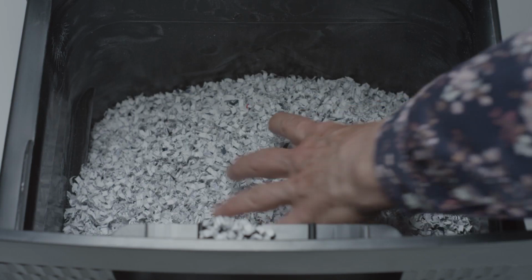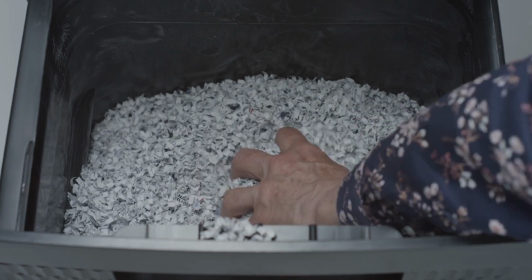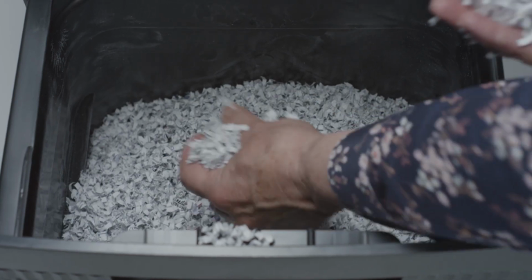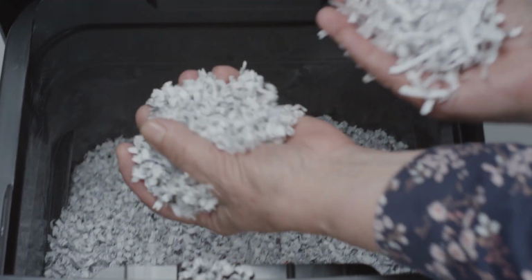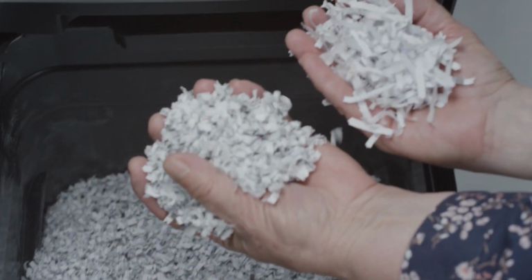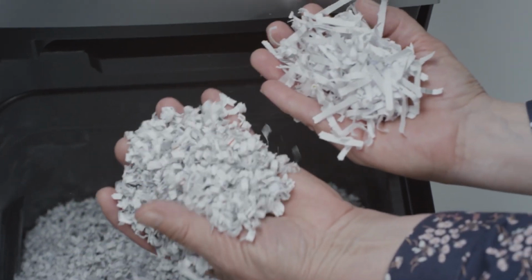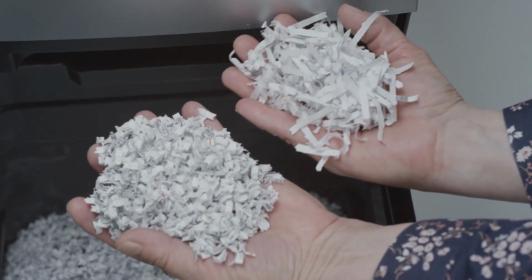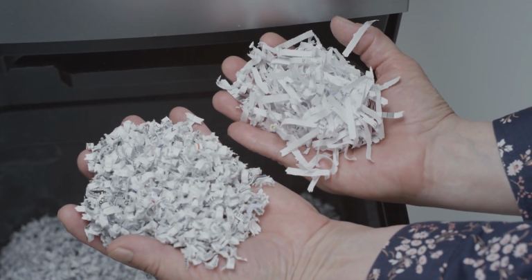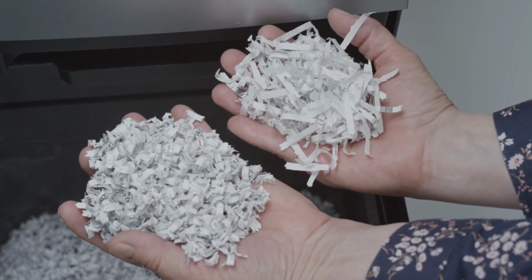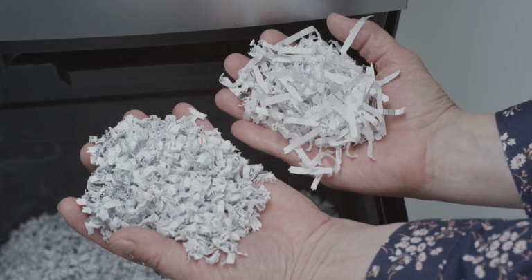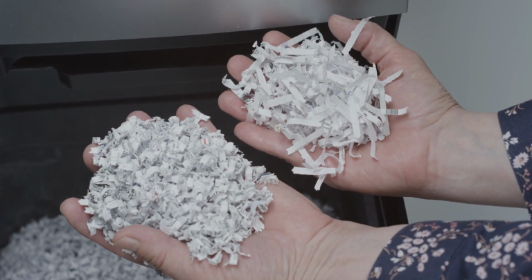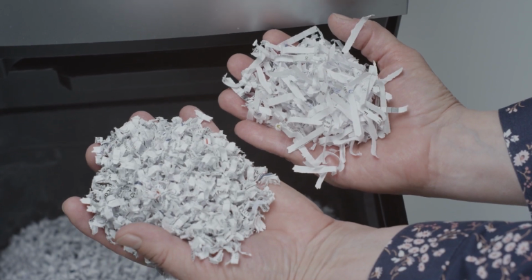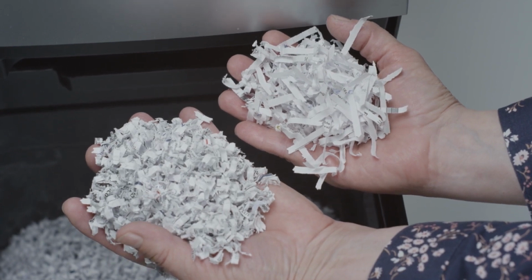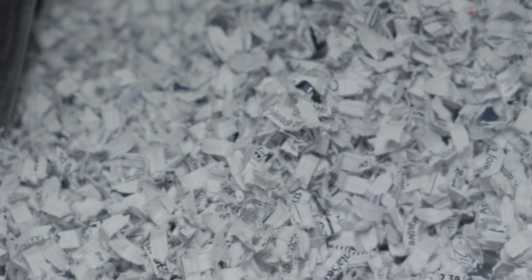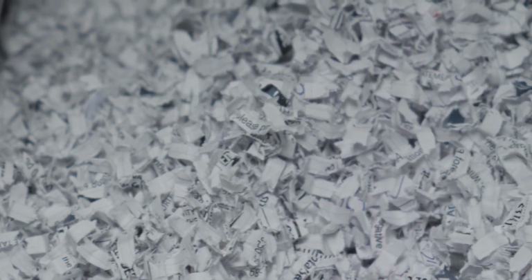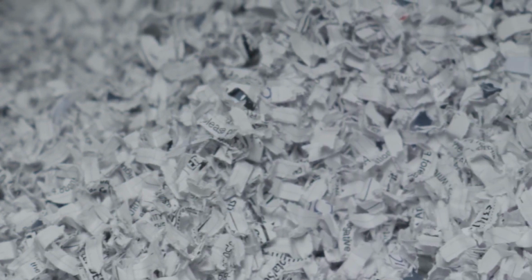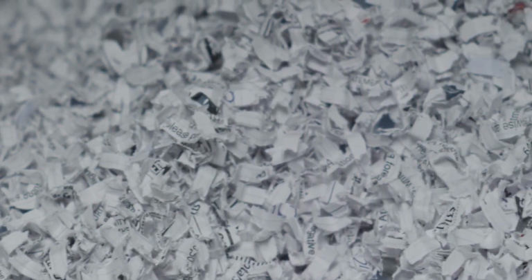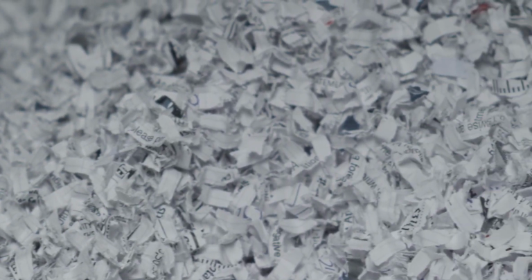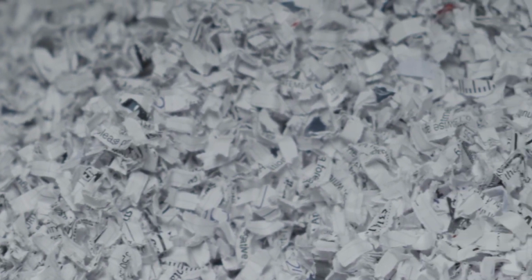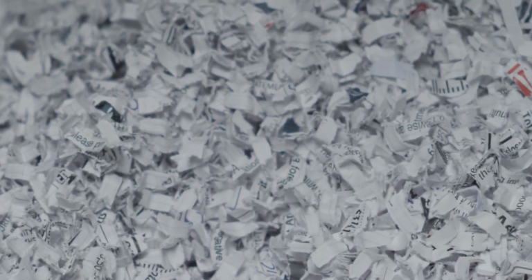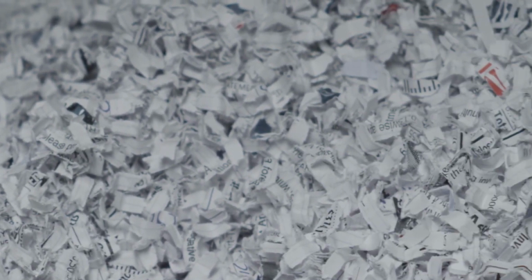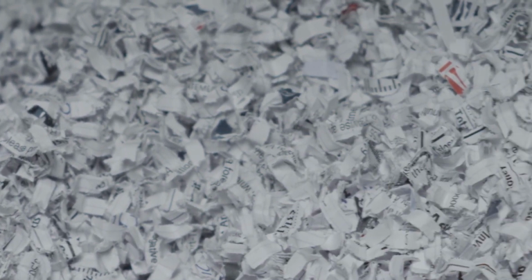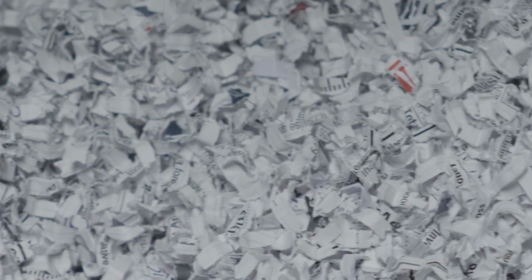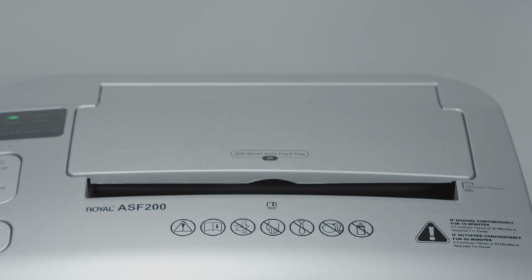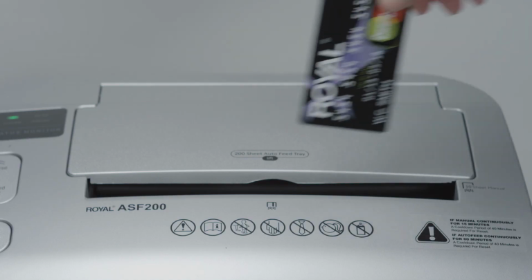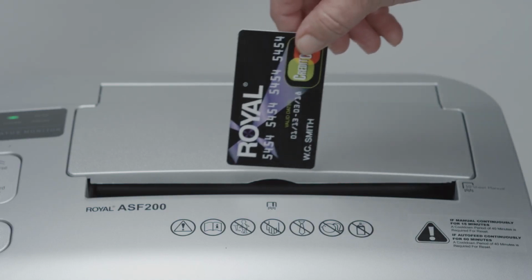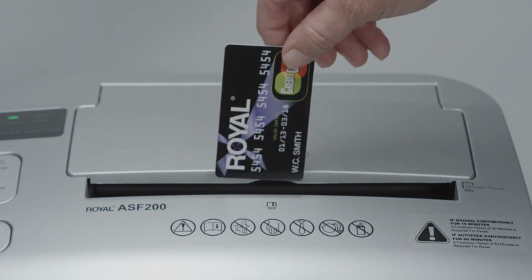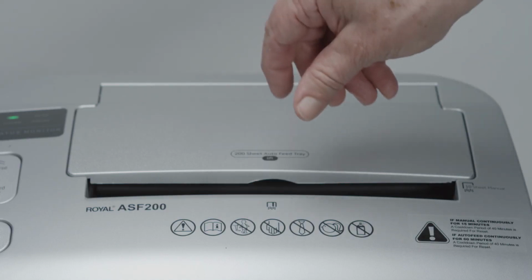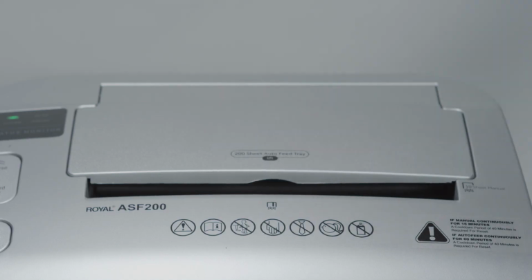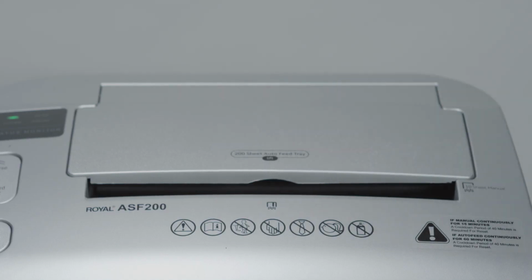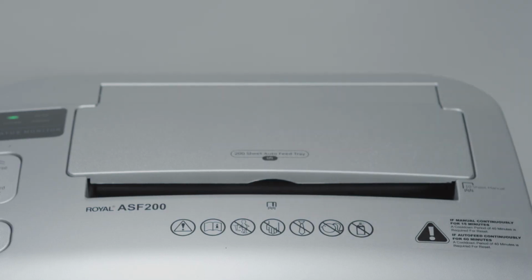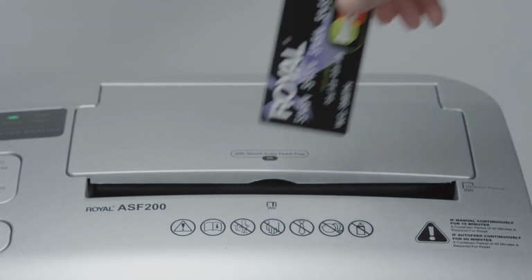Micro-cut shreds are approximately three times smaller than the average cross-cut shreds. This ensures maximum document protection and peace of mind. The ASF200 even has a designated area for credit cards.